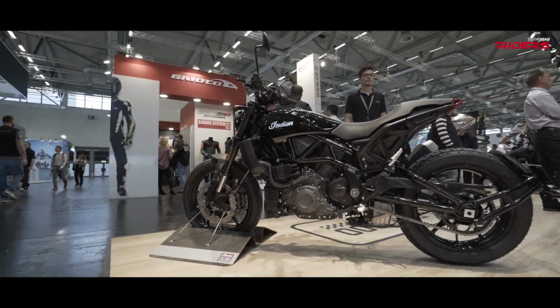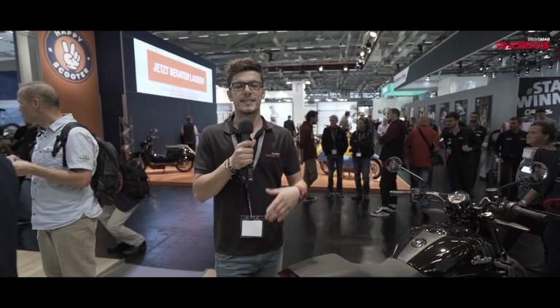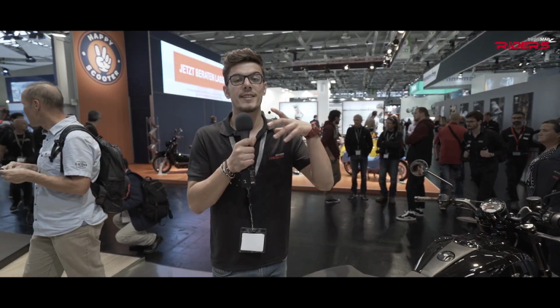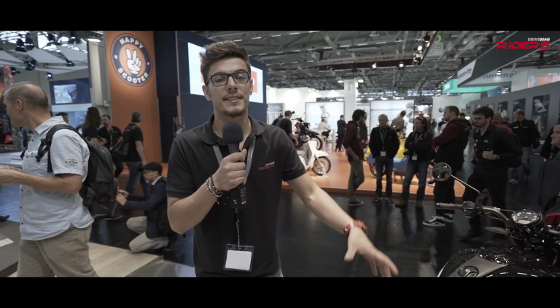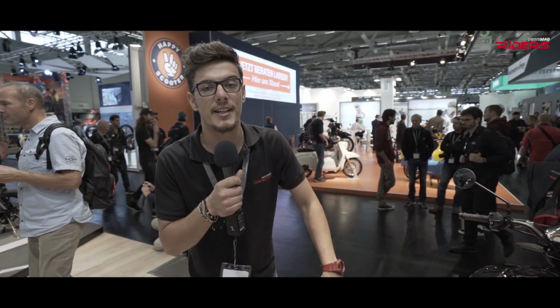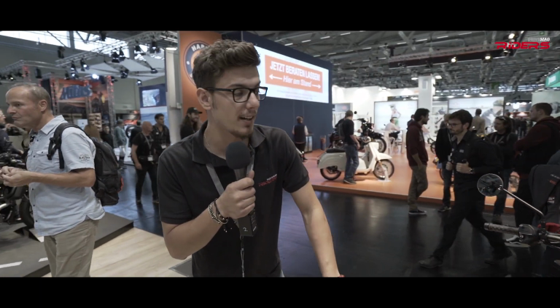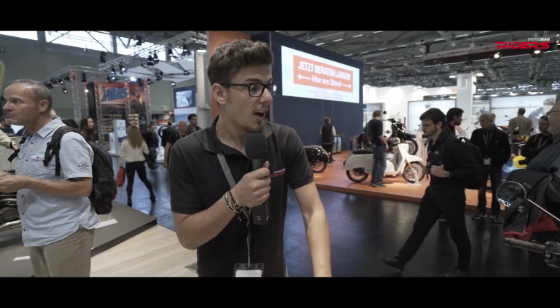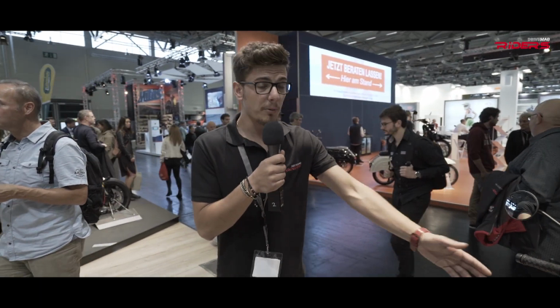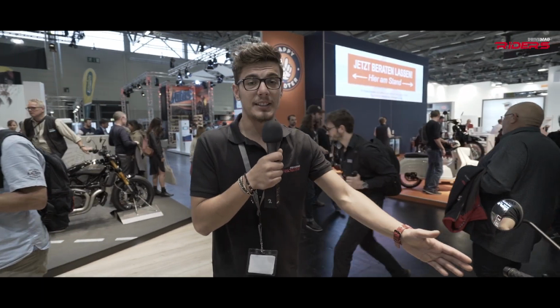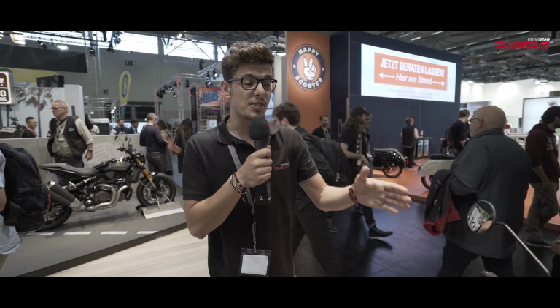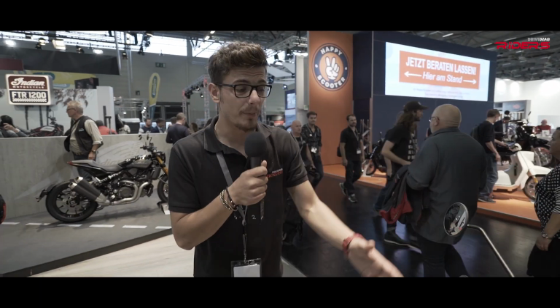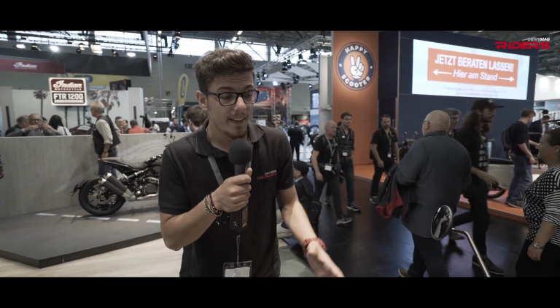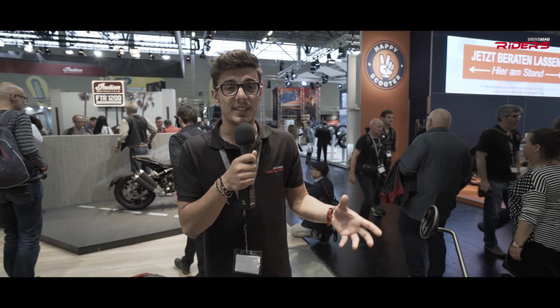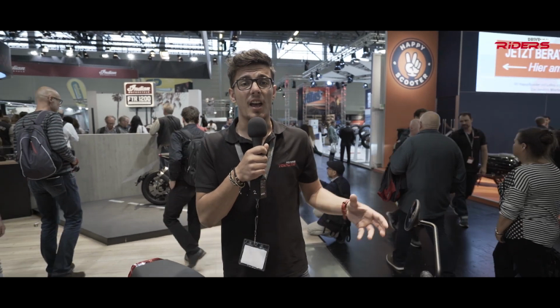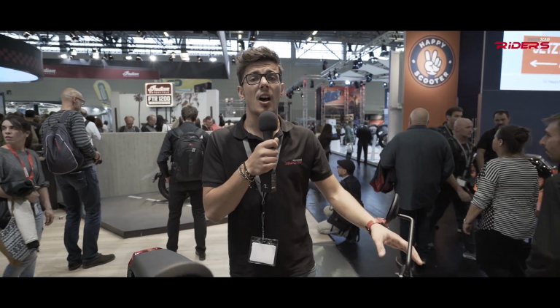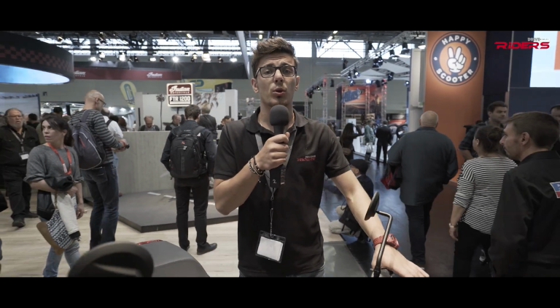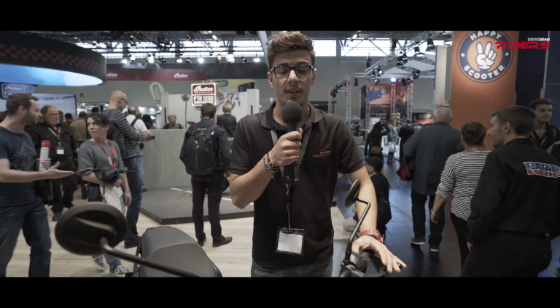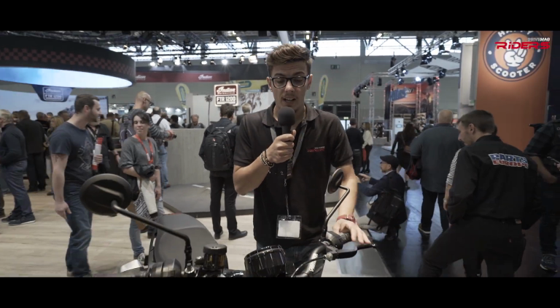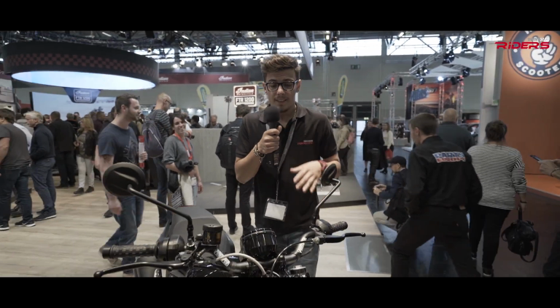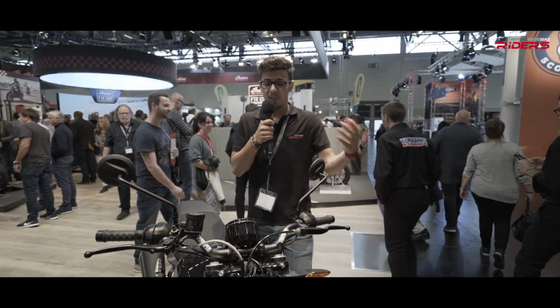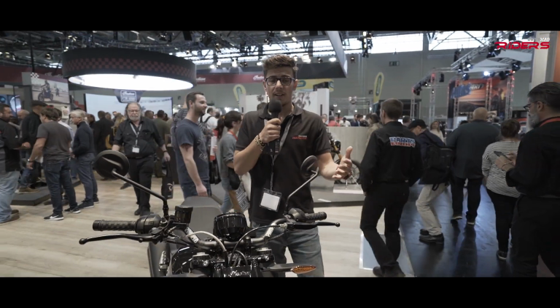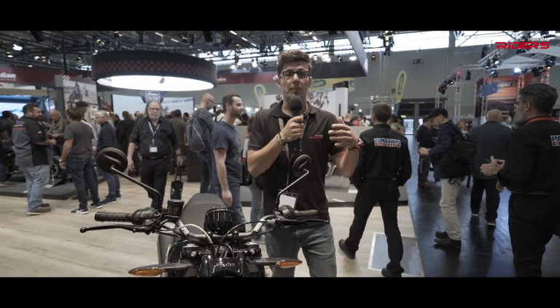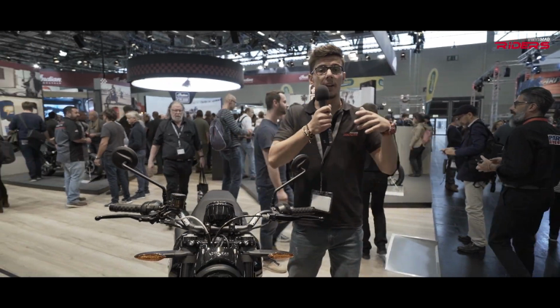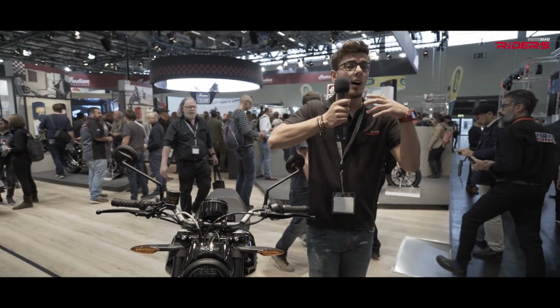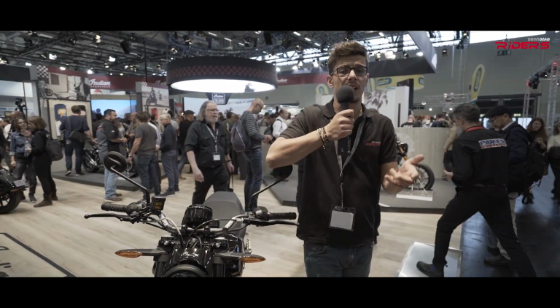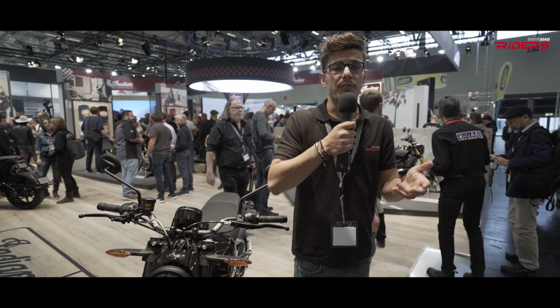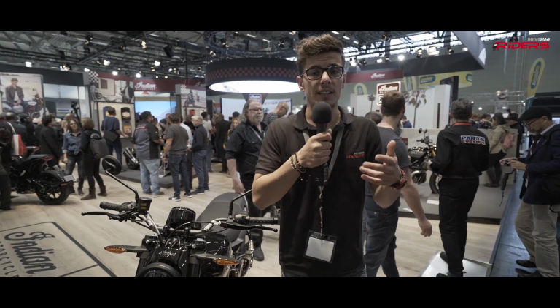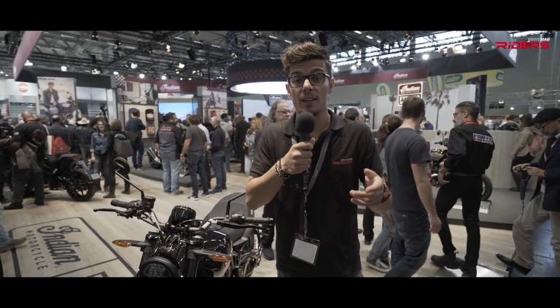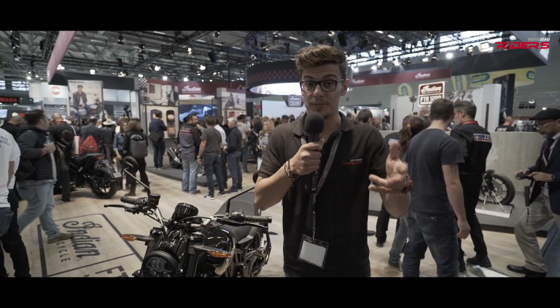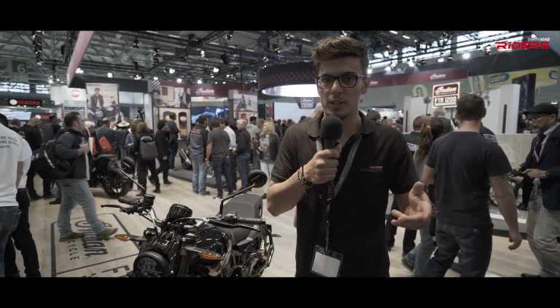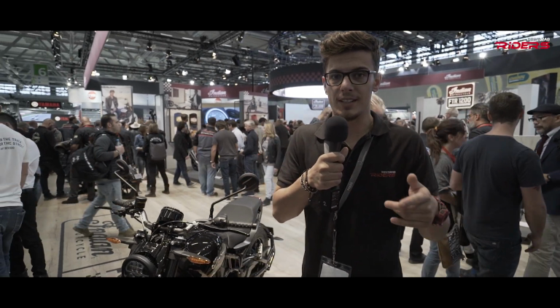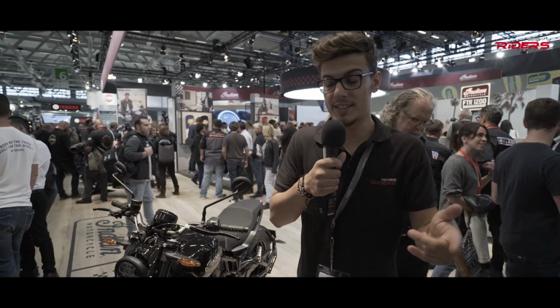Big surprise at Intermod this year. Here we have it, ladies and gentlemen — the Indian FTR 1200, a flat tracker inspired by the 750 Indian, a flat tracker used in racing.